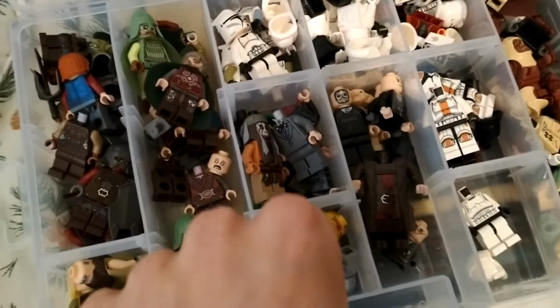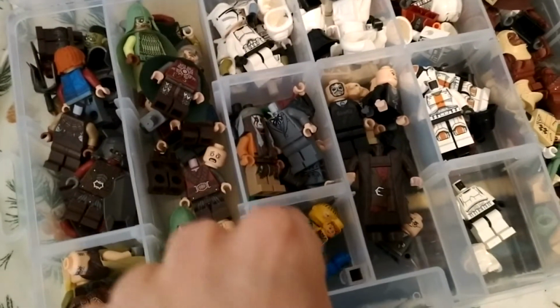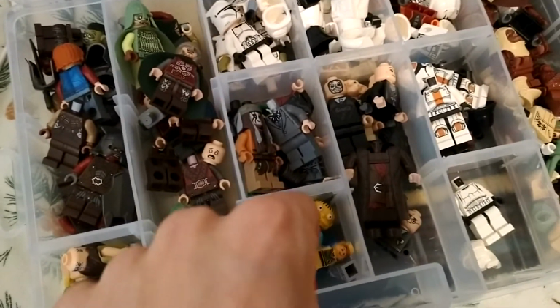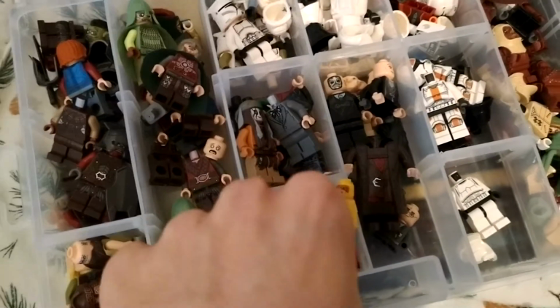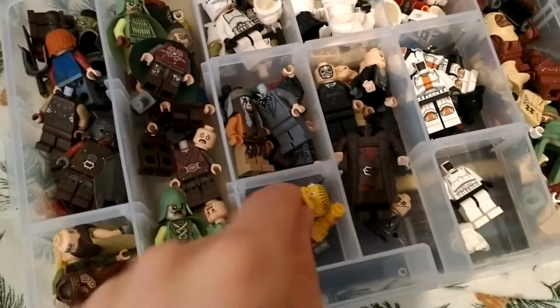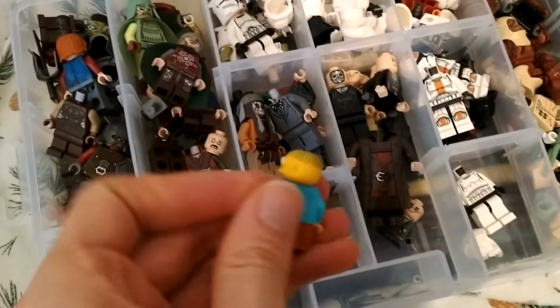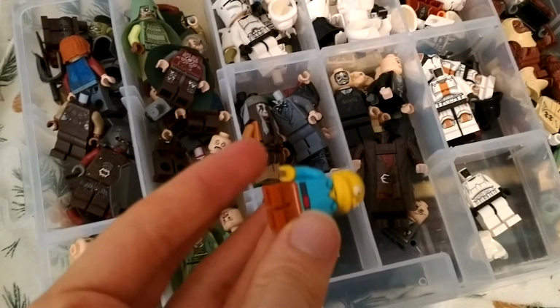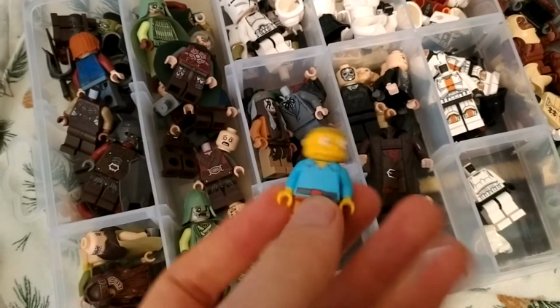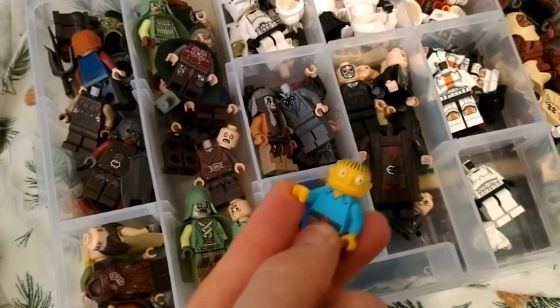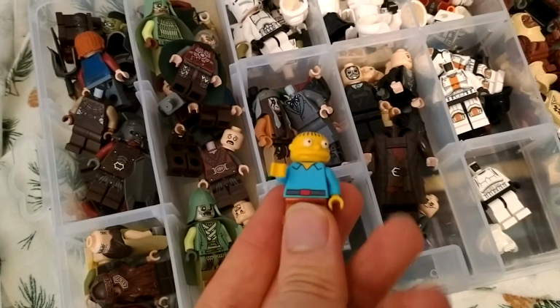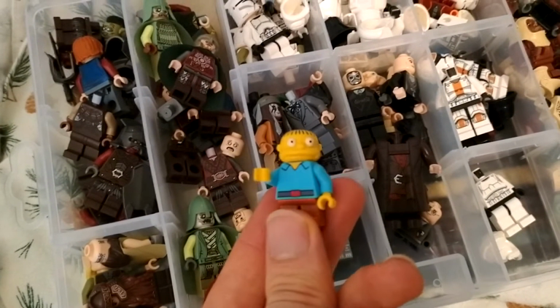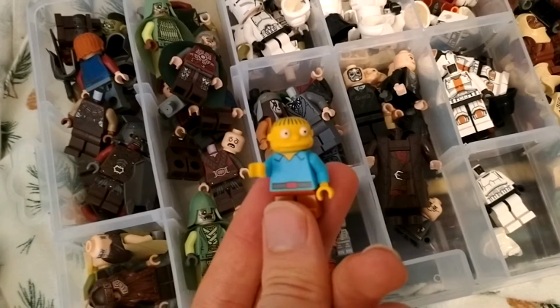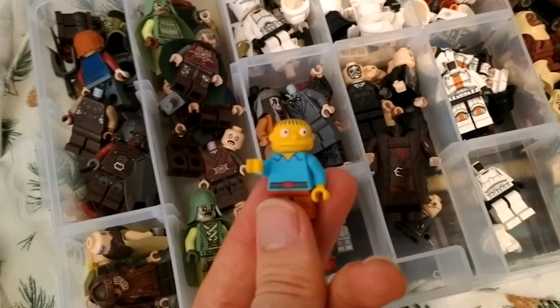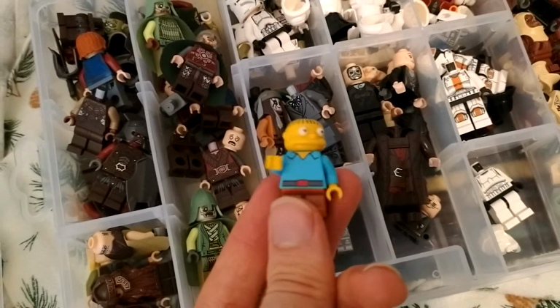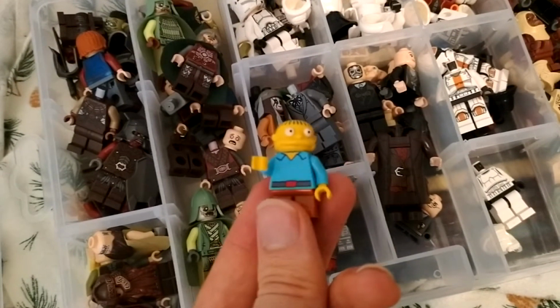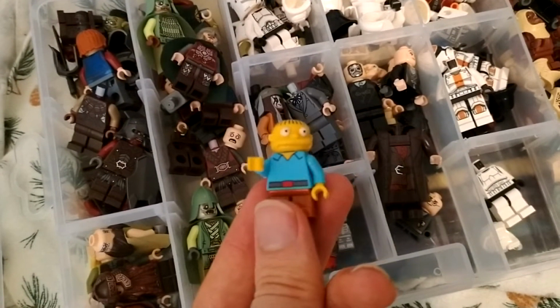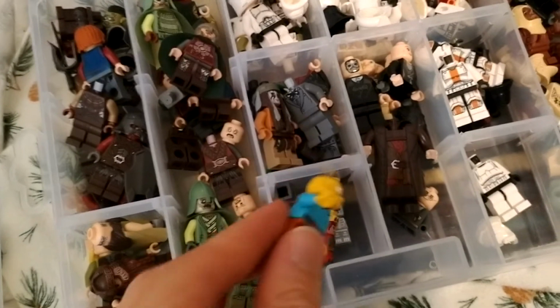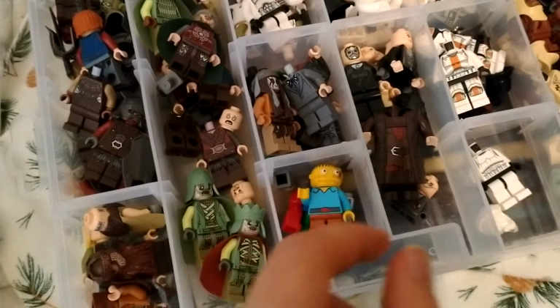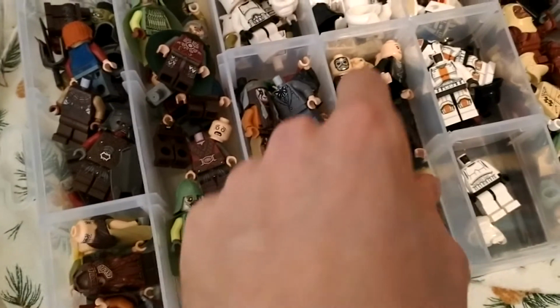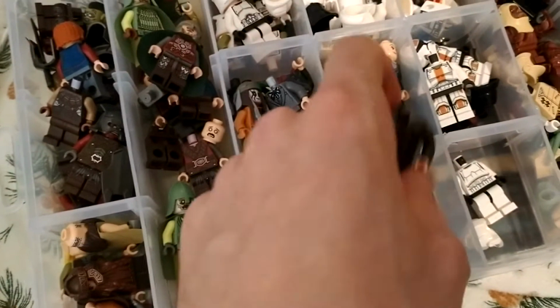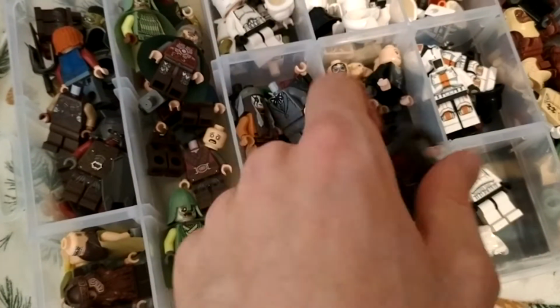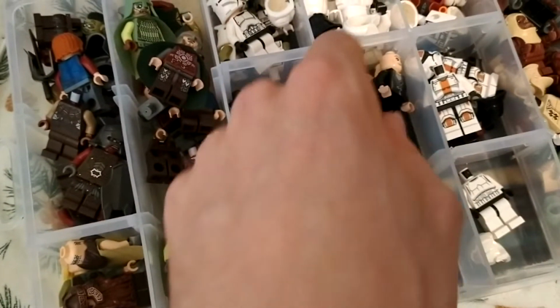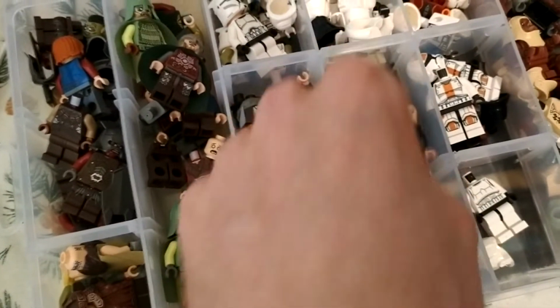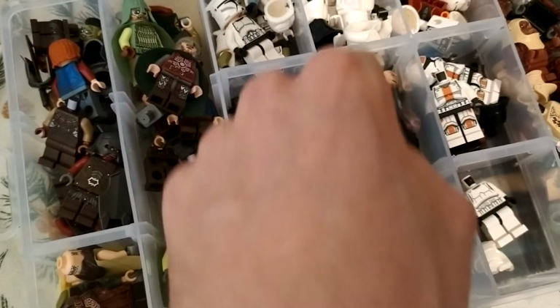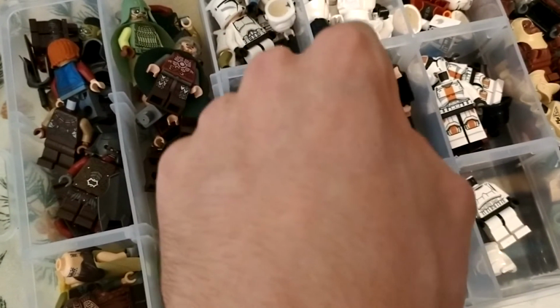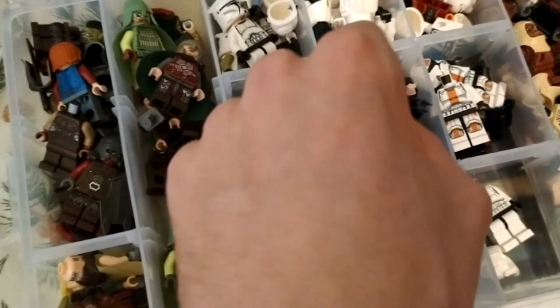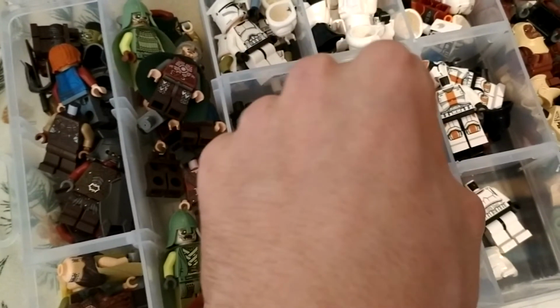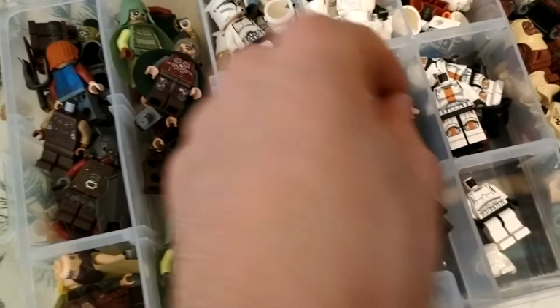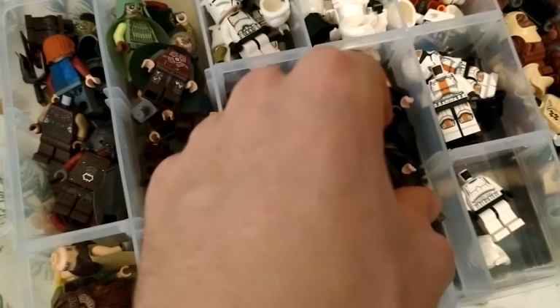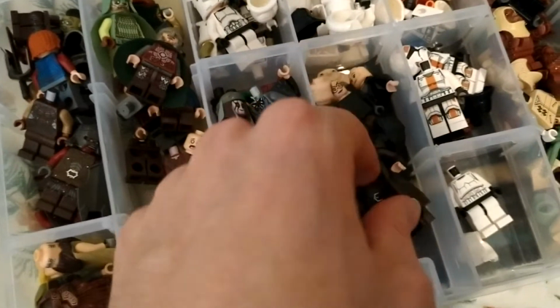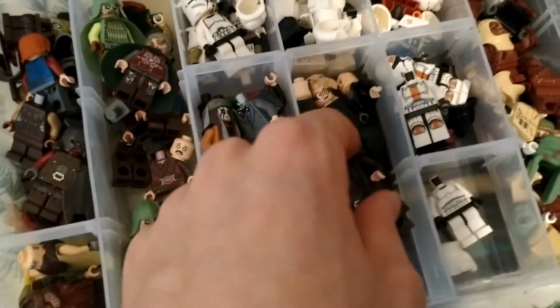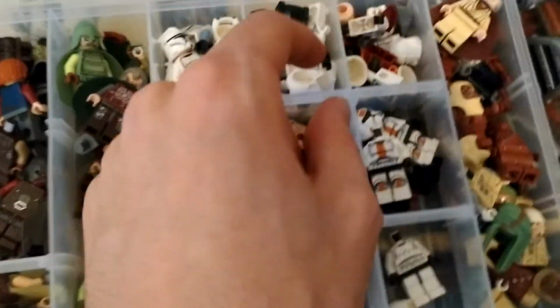These are micro figures and a Simpsons minifigure that I just recognized from the 'I'm in danger' meme. And then Harry Potter figures - I didn't have a Dobby before, I didn't have a Madame Hooch. So really nice.